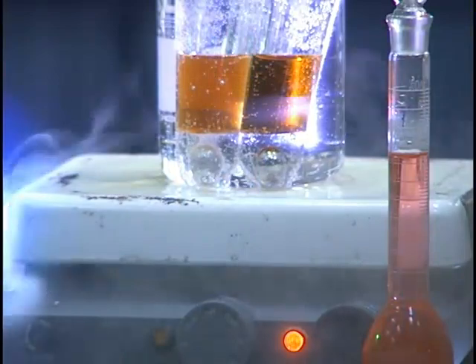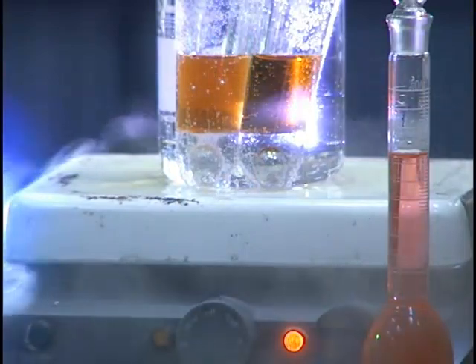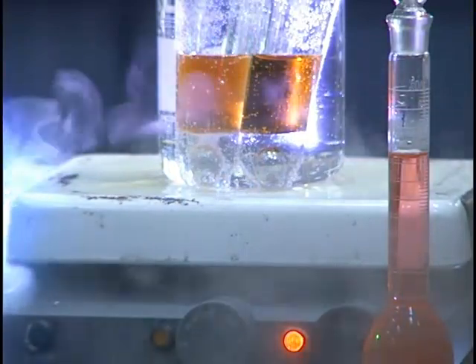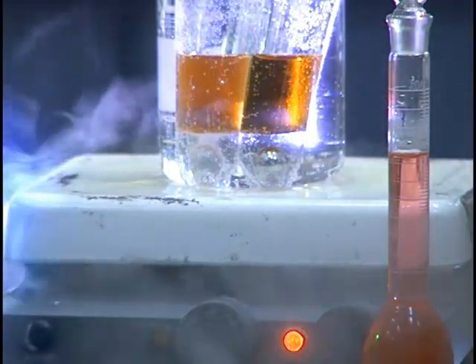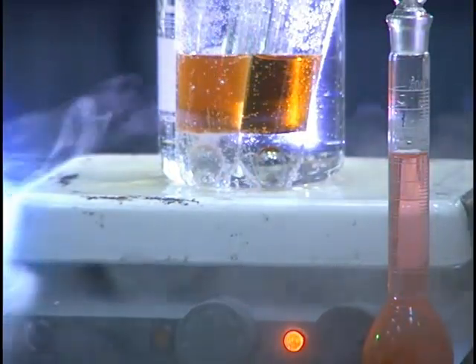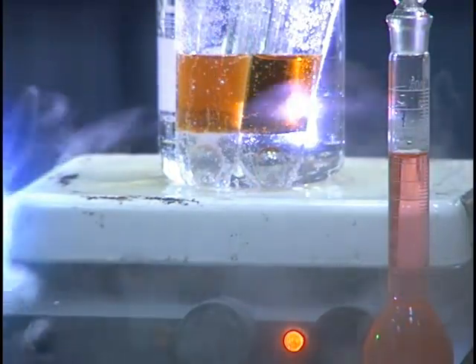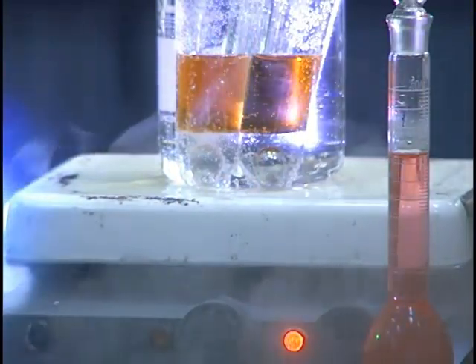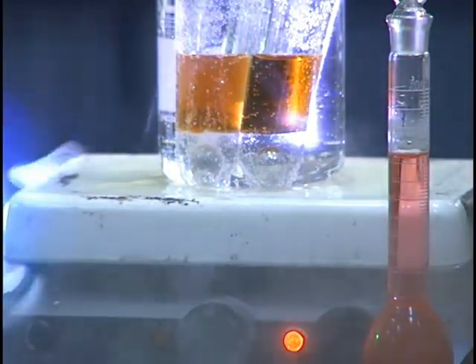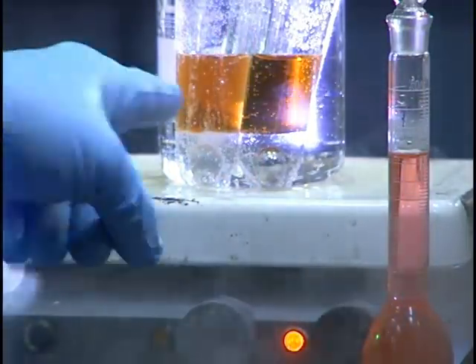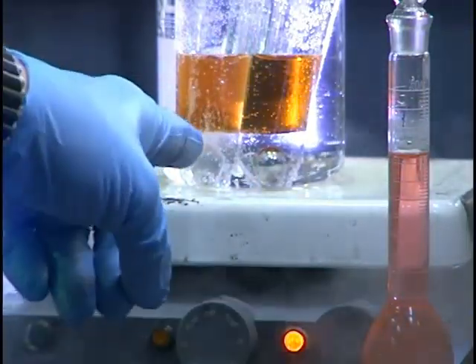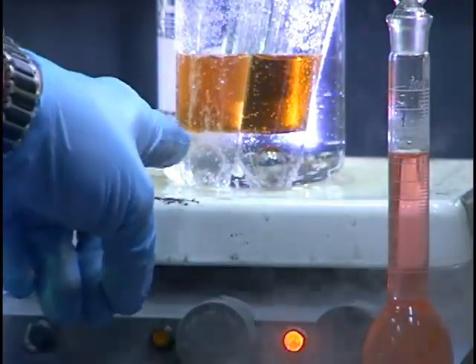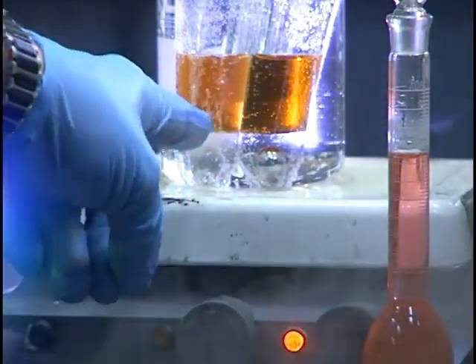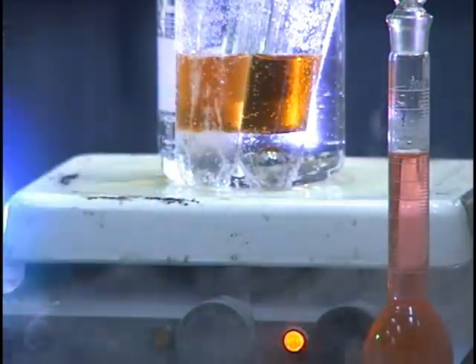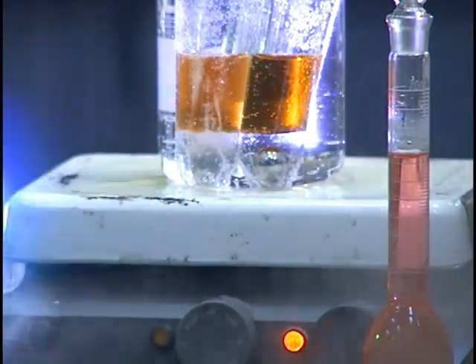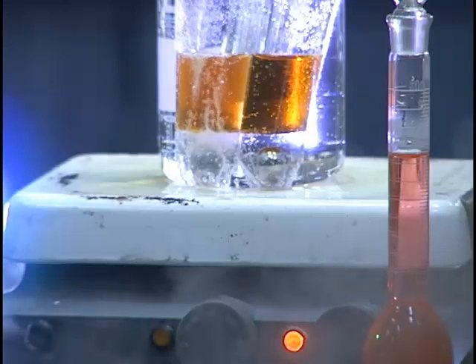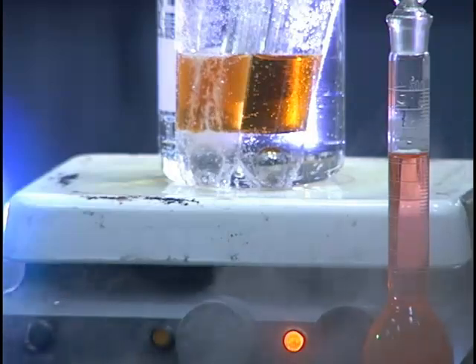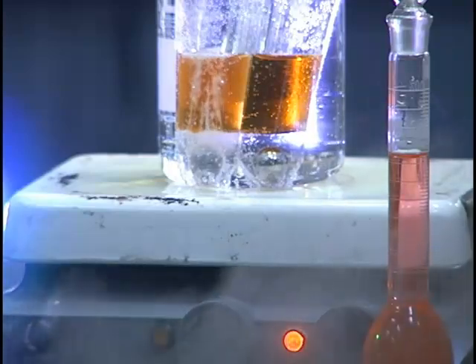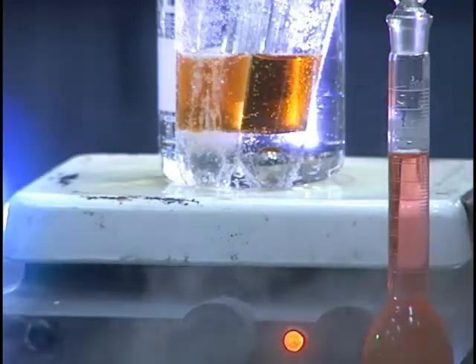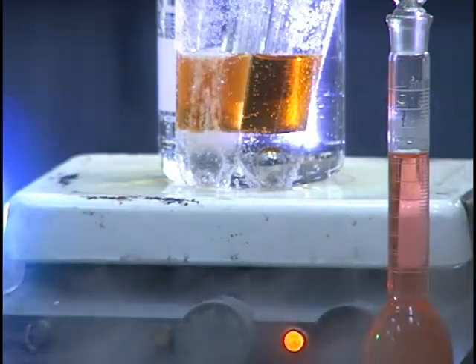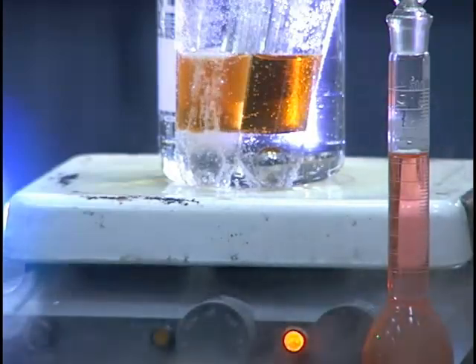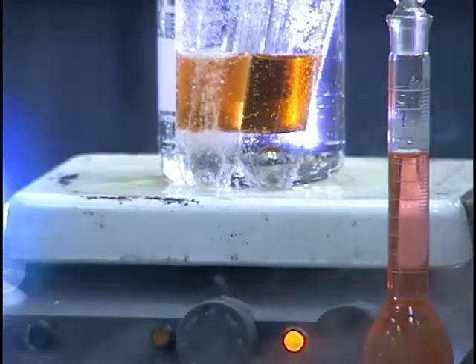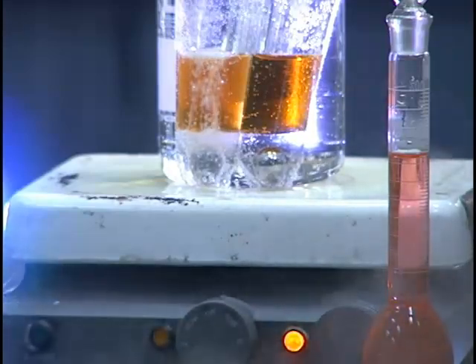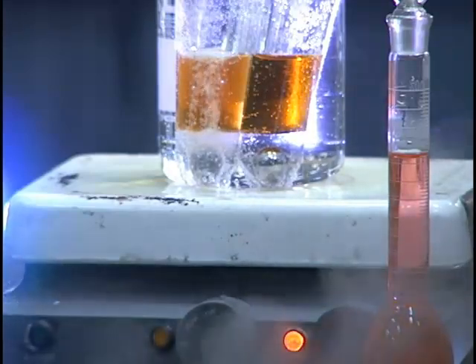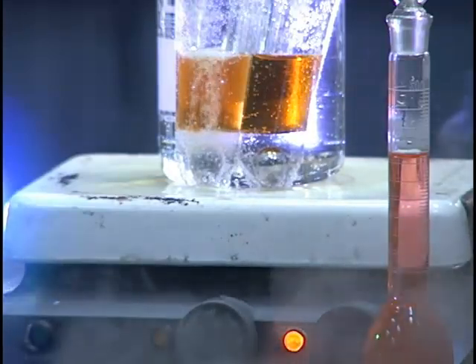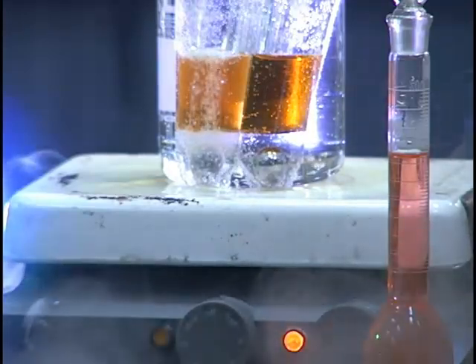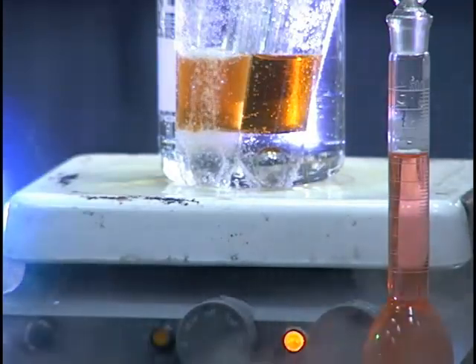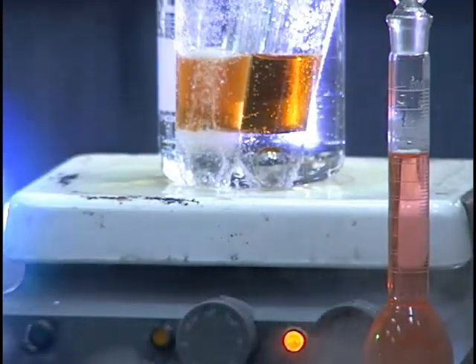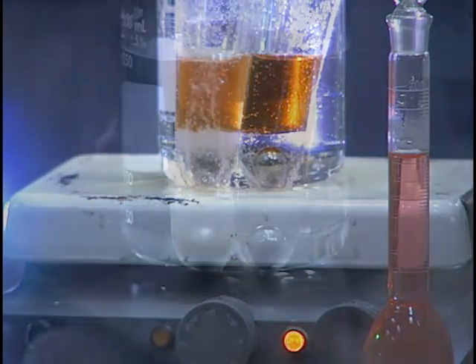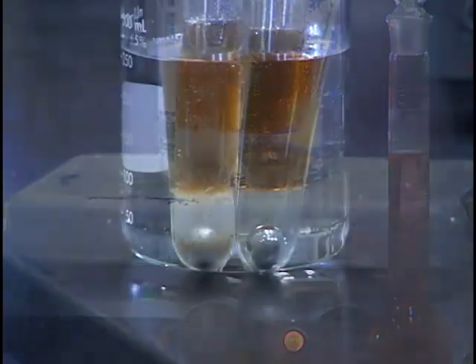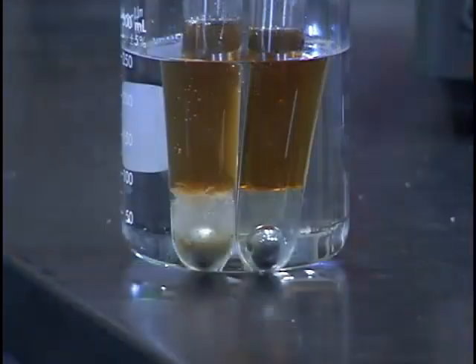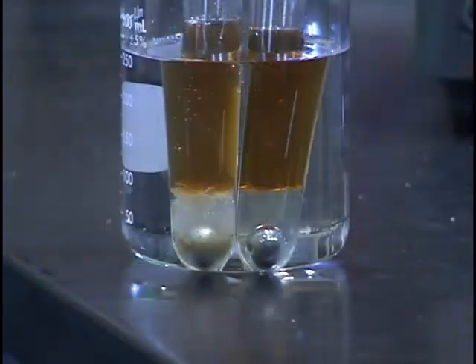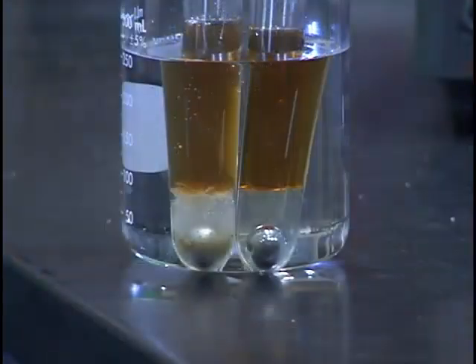As the test tubes heat up, it is easy to see that the ball bearing in the test tube with engine oil is being corrosively attacked by the acid, while the bearing in the test tube with Supreme Plus is being protected from corrosive attack. Seeing is believing.